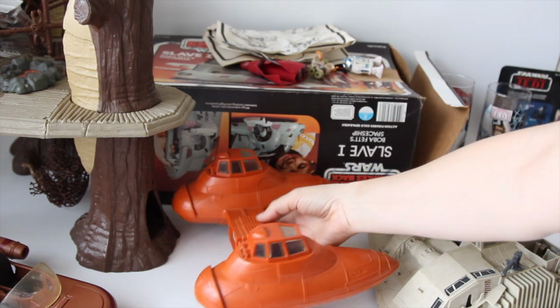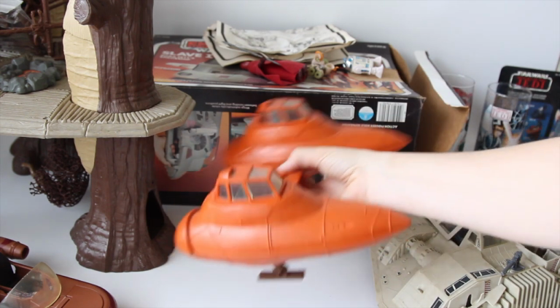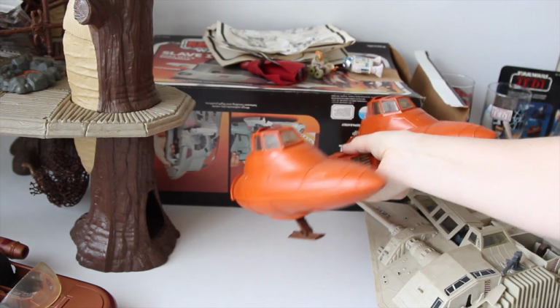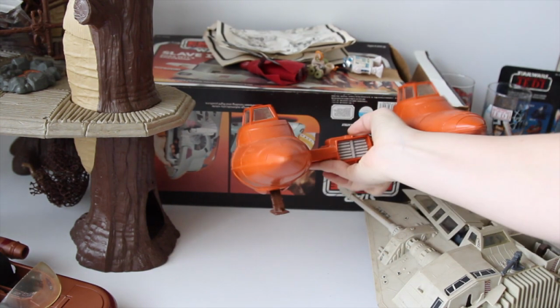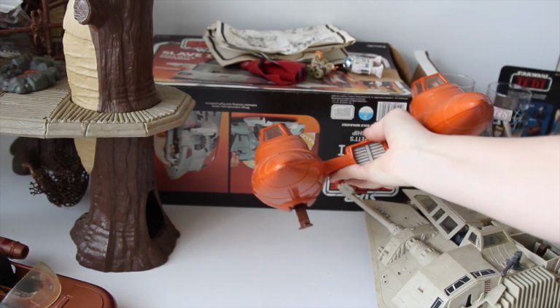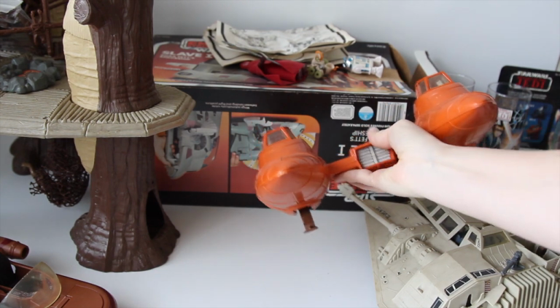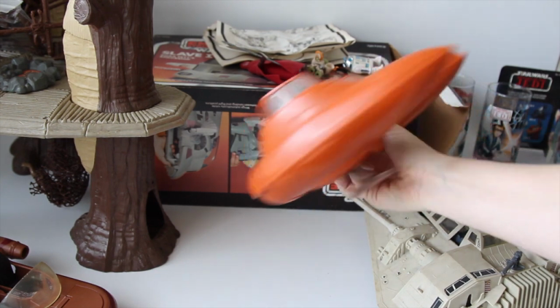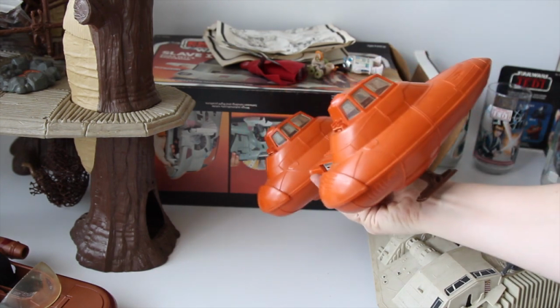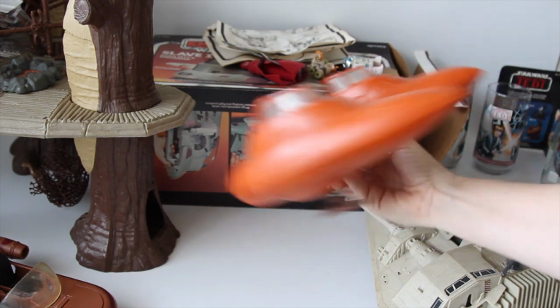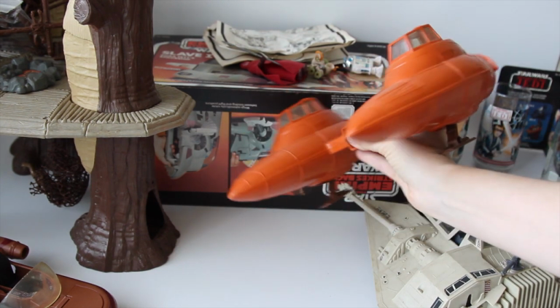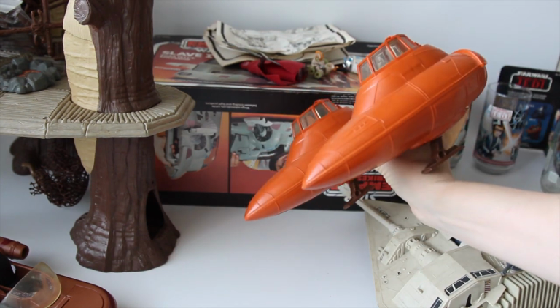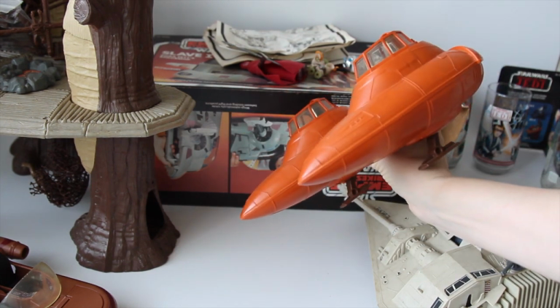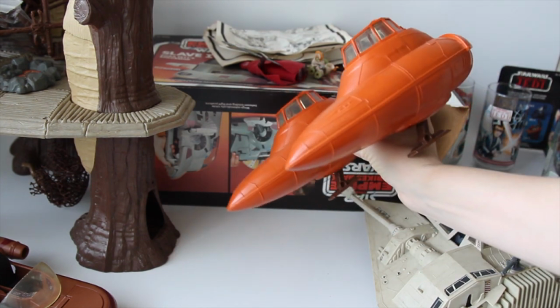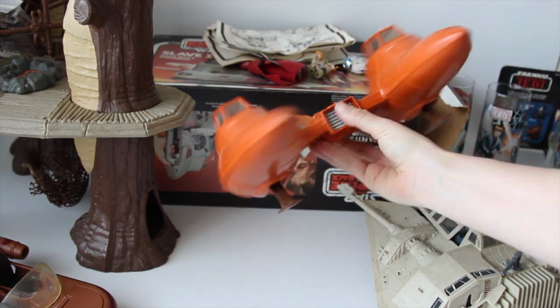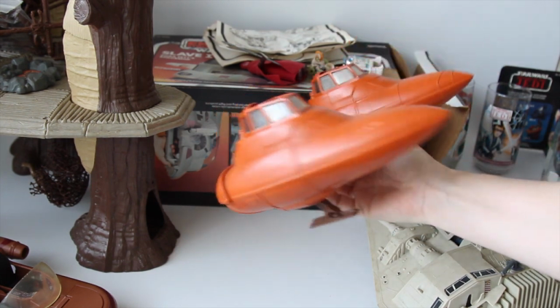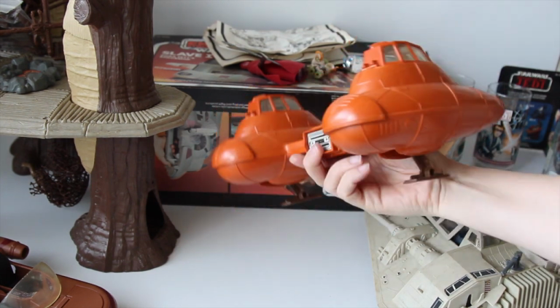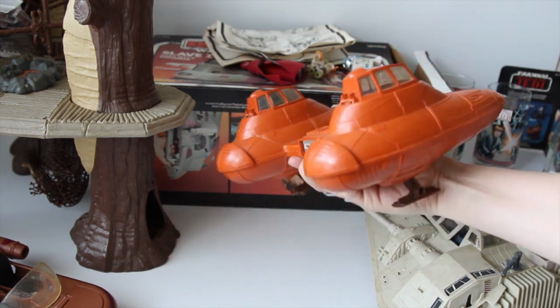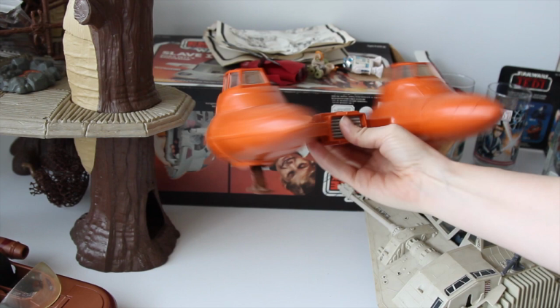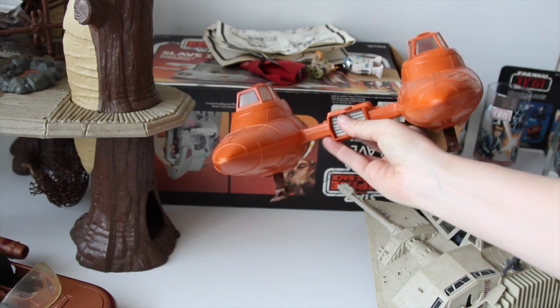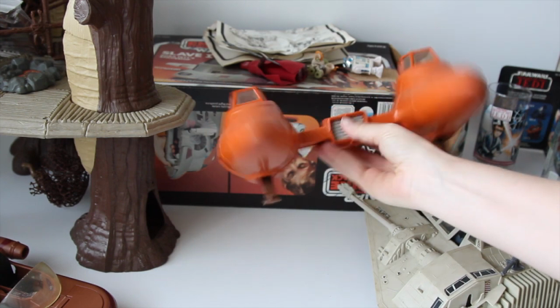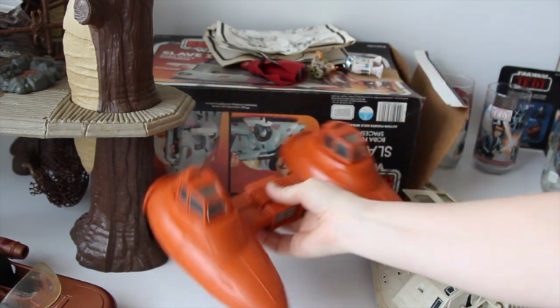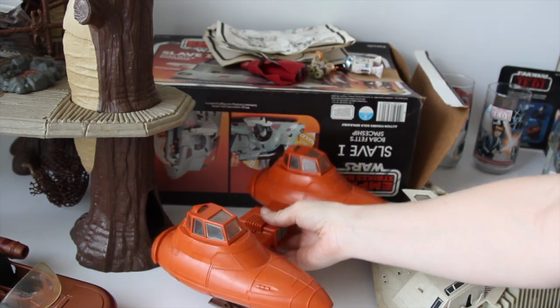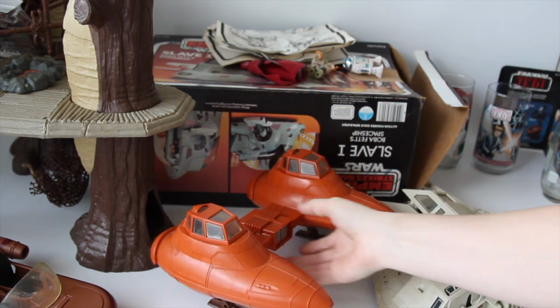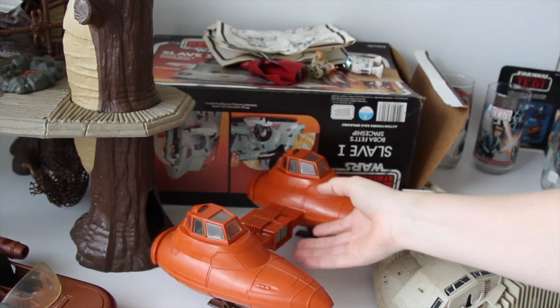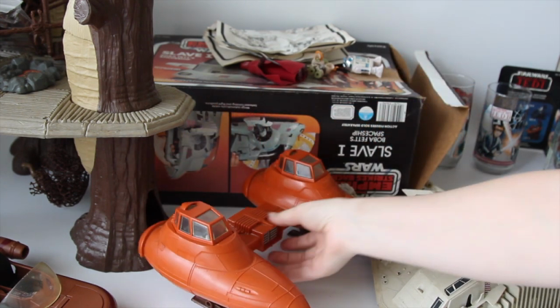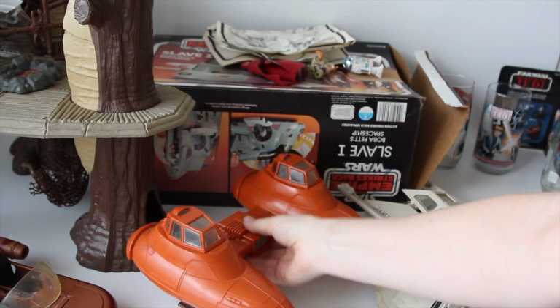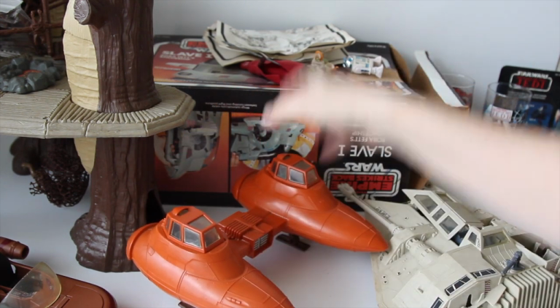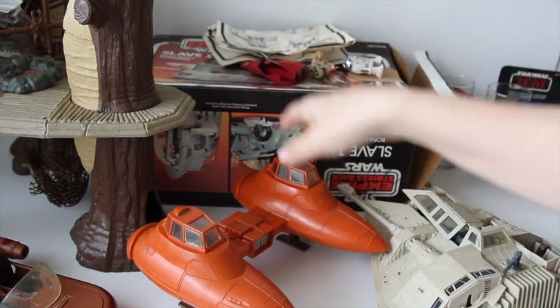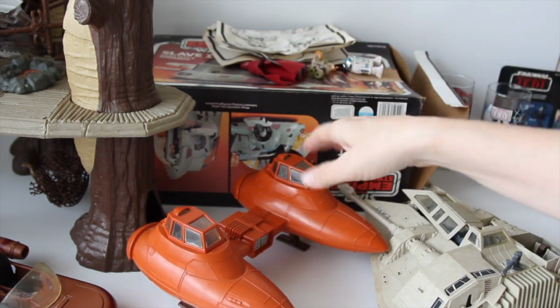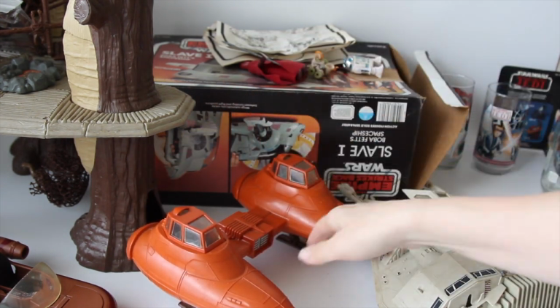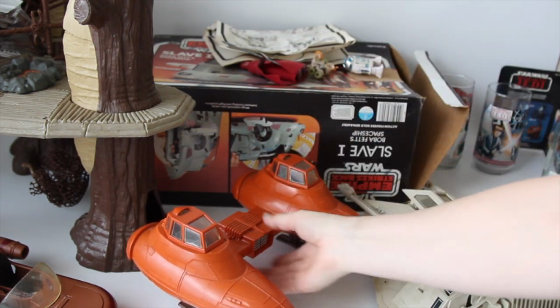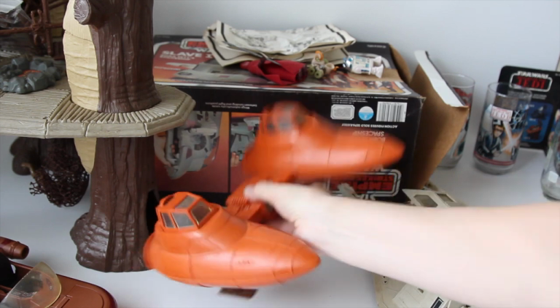Got a nice twin pod car. Not my favorite Star Wars vehicle, but it's there, it's complete, it stands nice on its feet. A lot of times they get worn and they start dropping down.